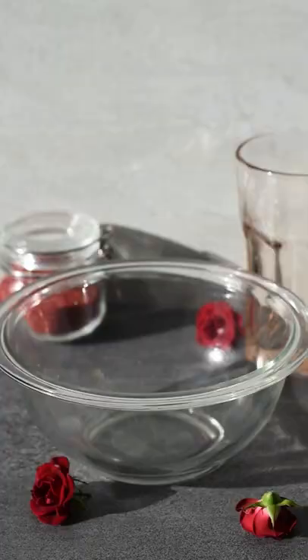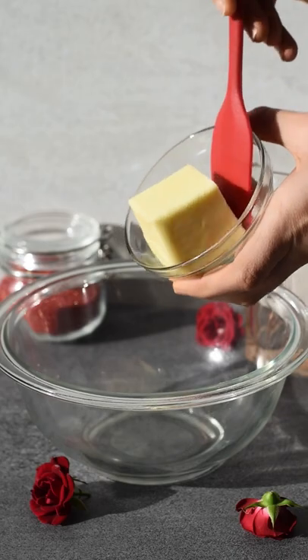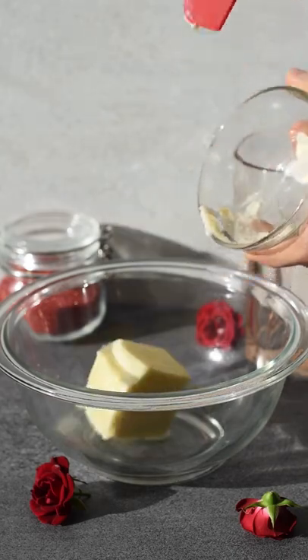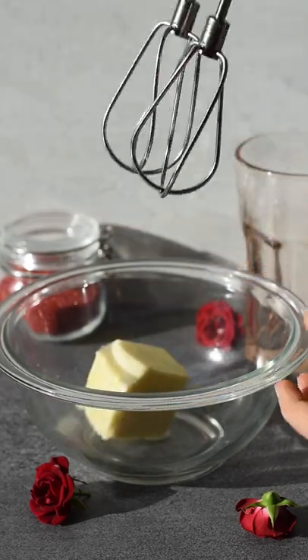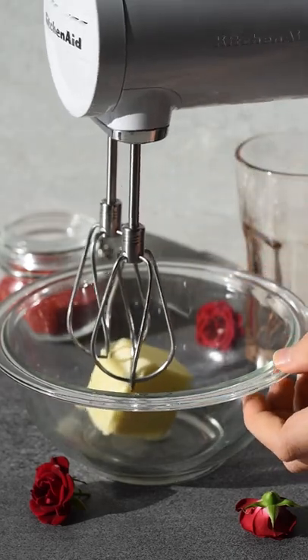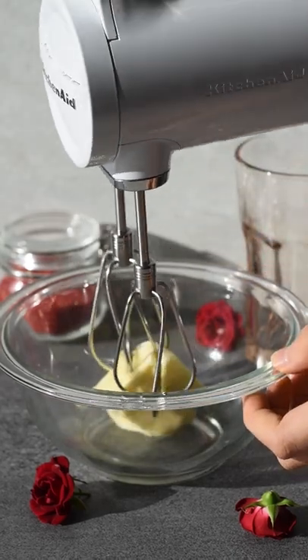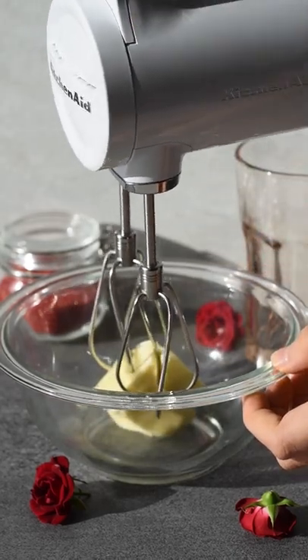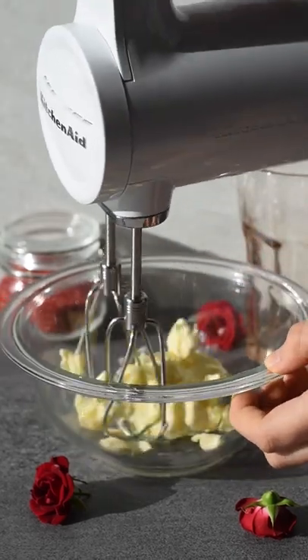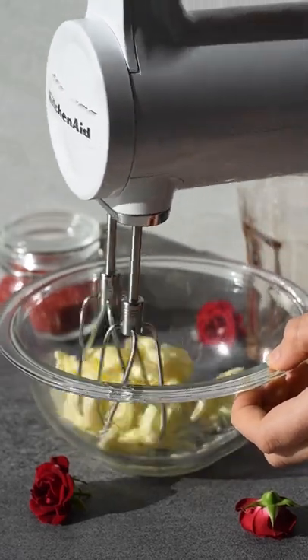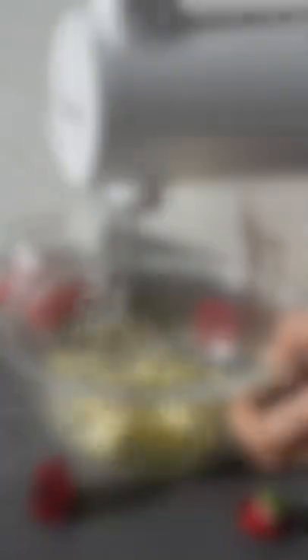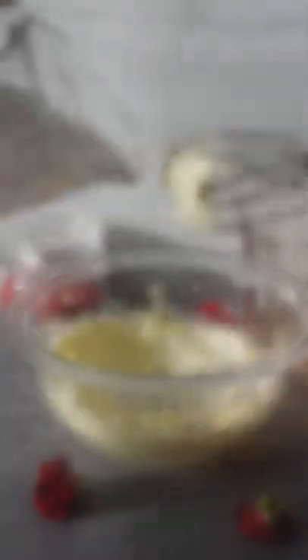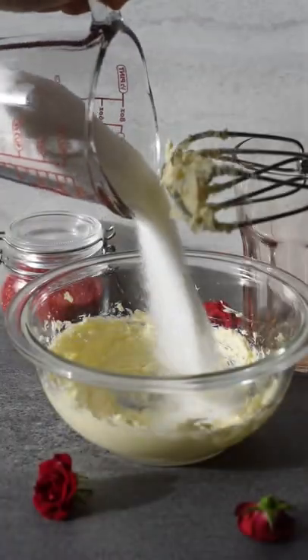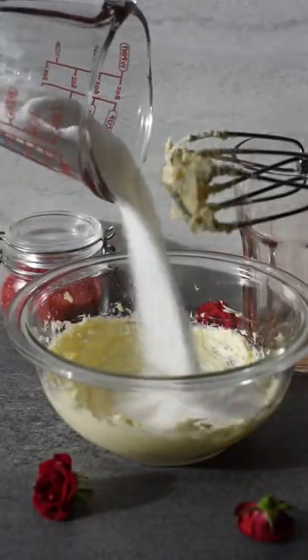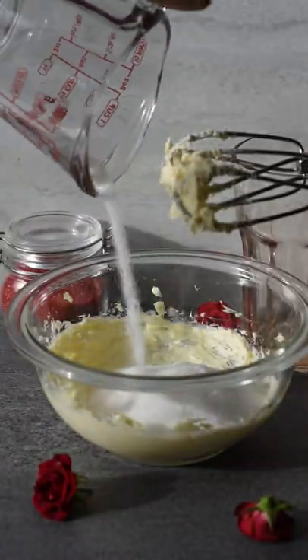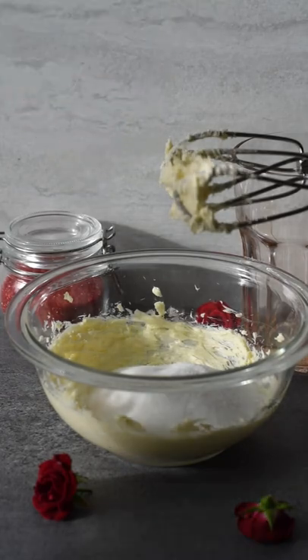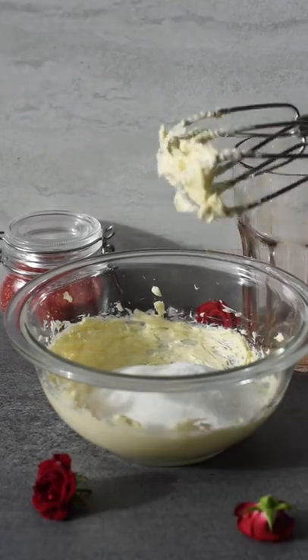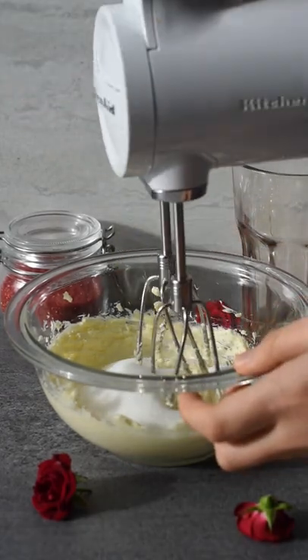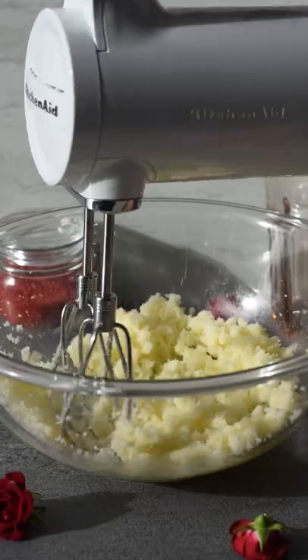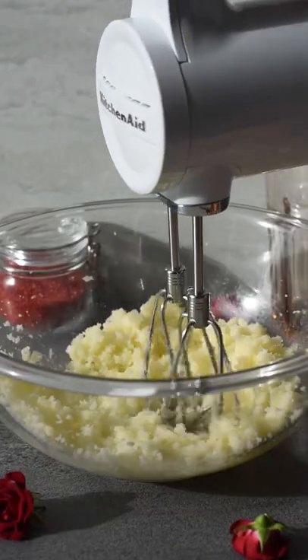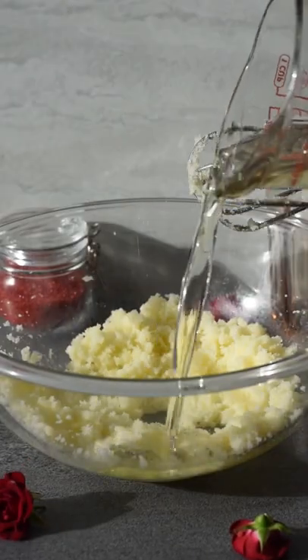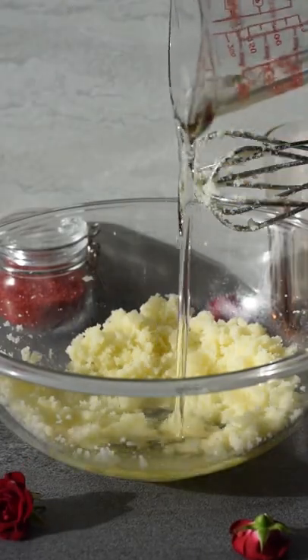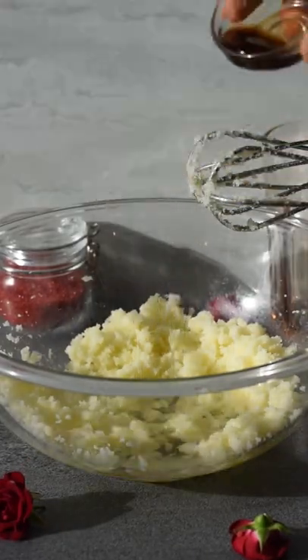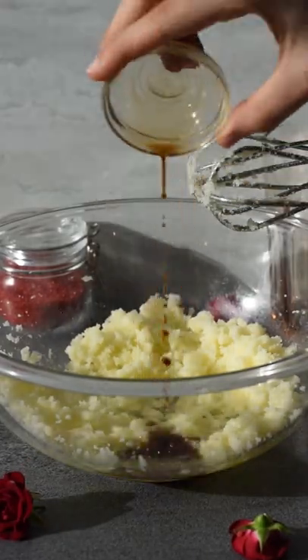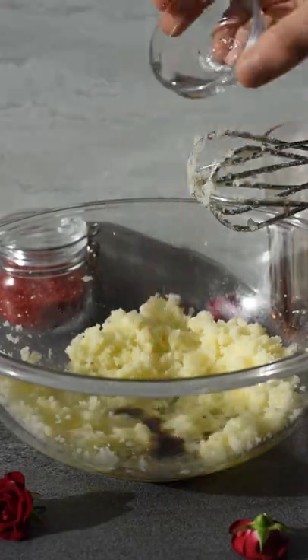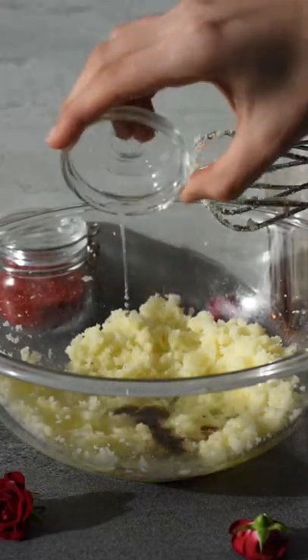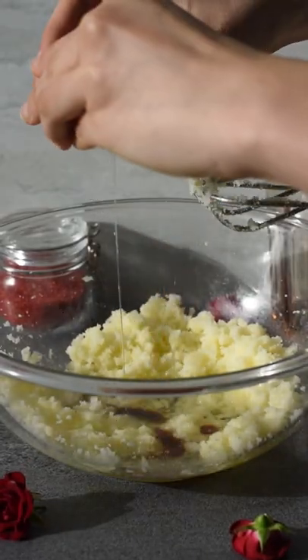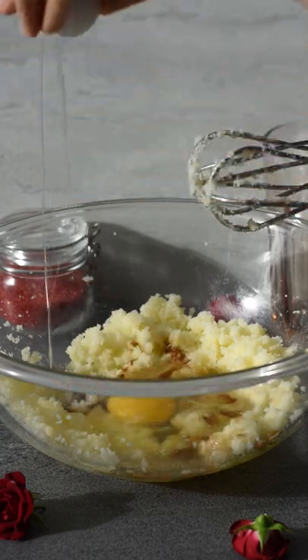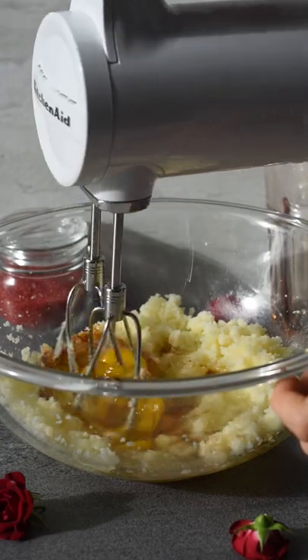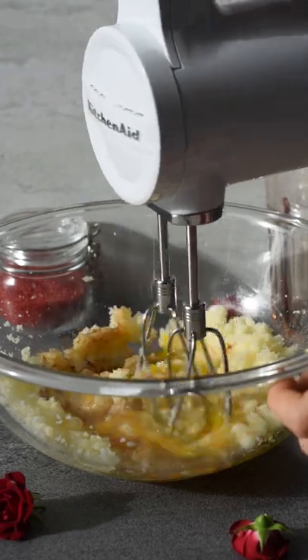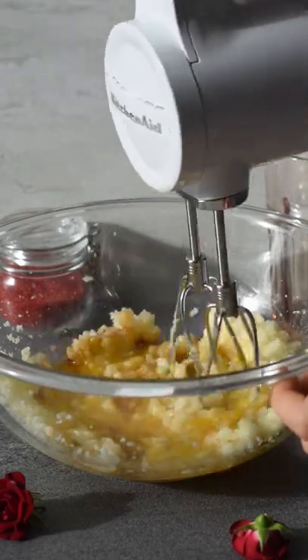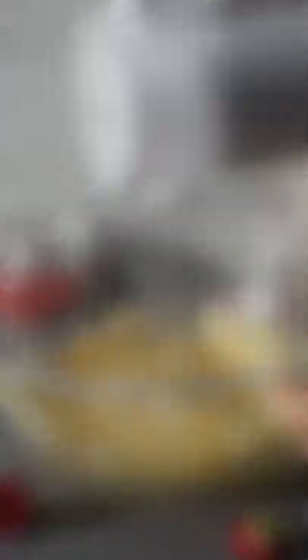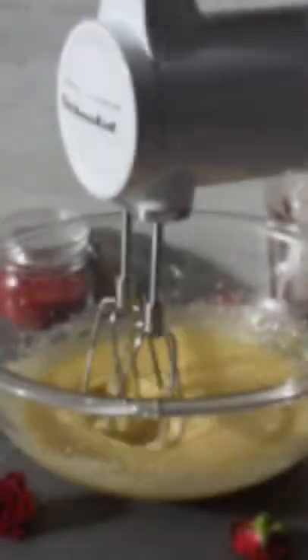In a large bowl, cream together a quarter cup of softened butter. Add in three quarter cups of white sugar and beat that with a hand mixer for about two minutes. Now add in one third cup of oil, one teaspoon of vanilla, one and a half teaspoons of white vinegar, and one large room temperature egg.